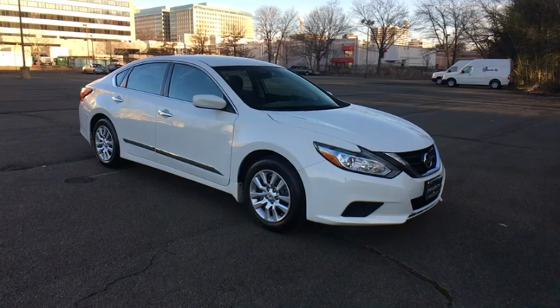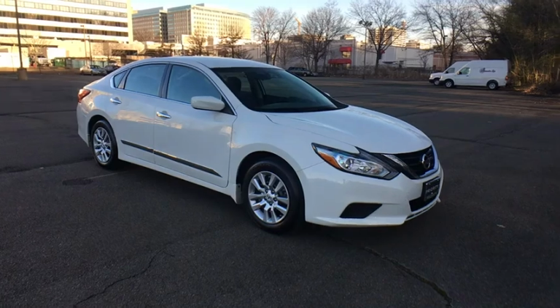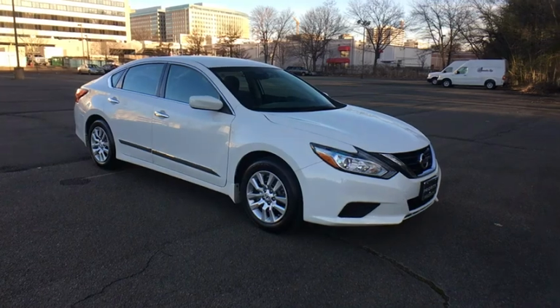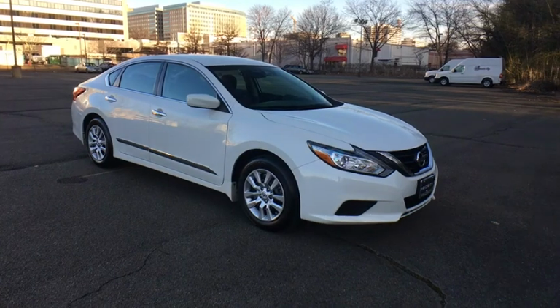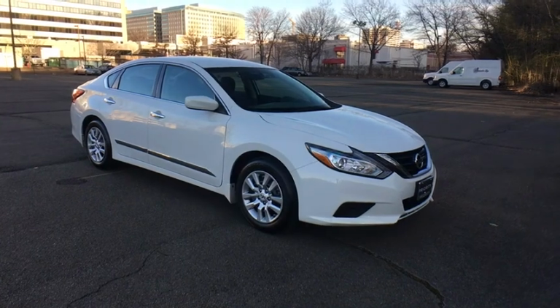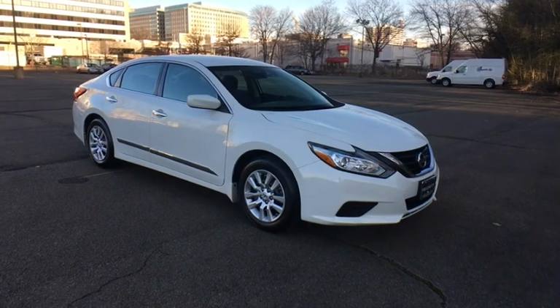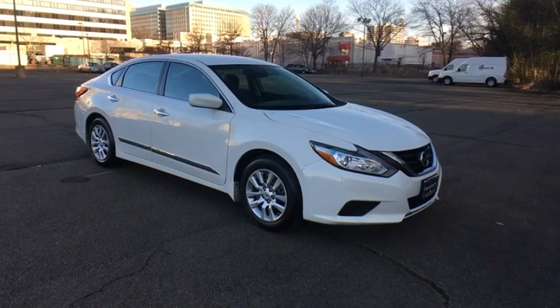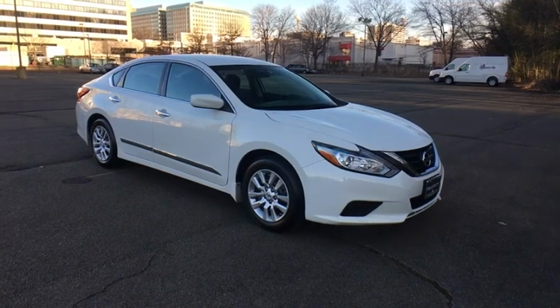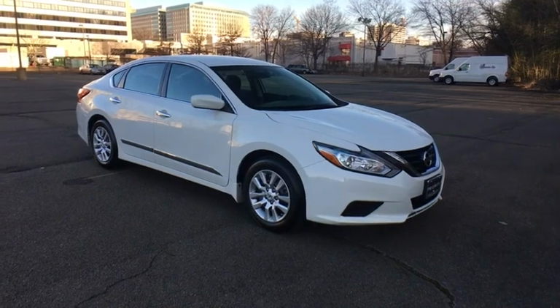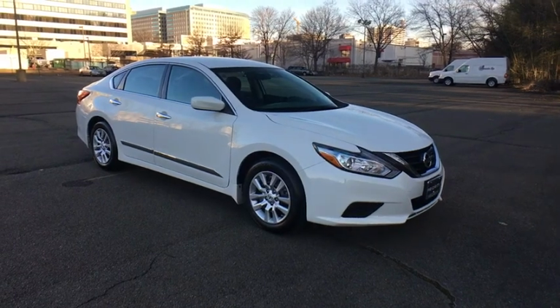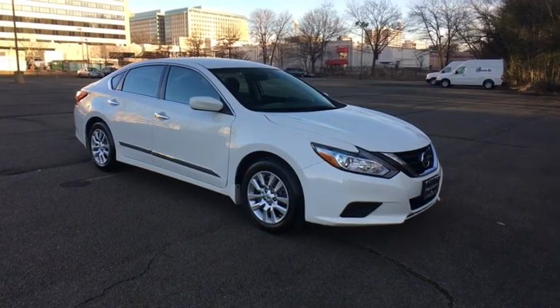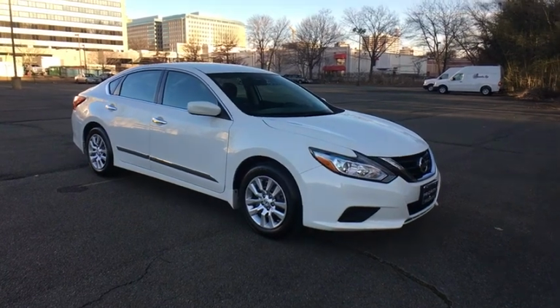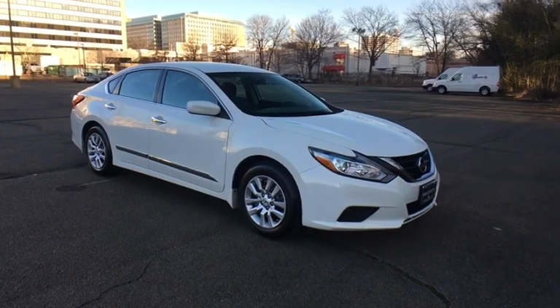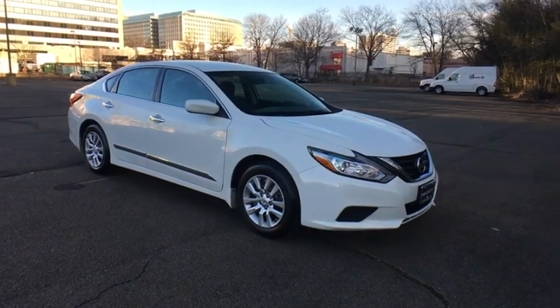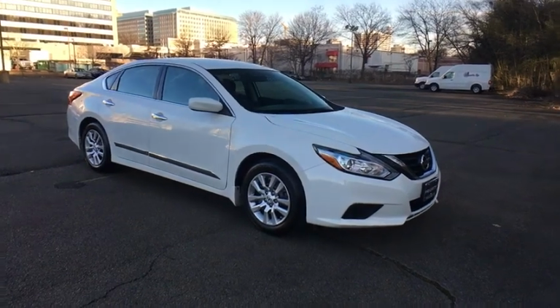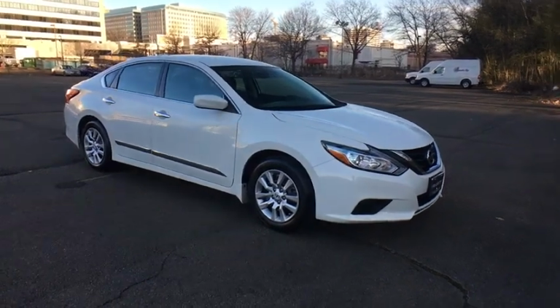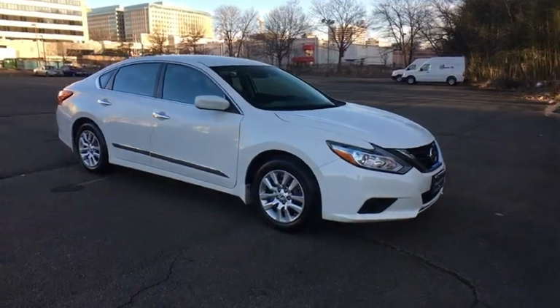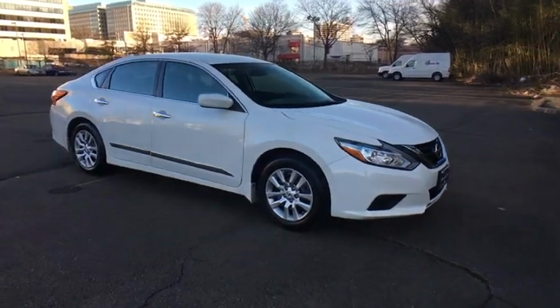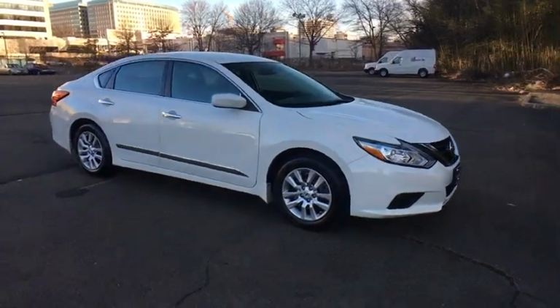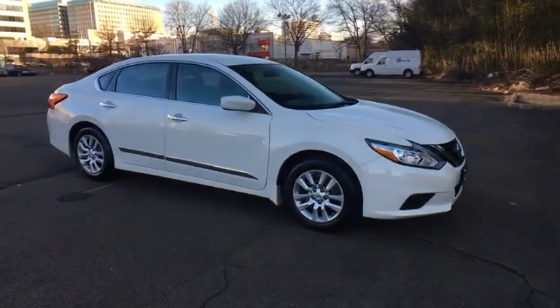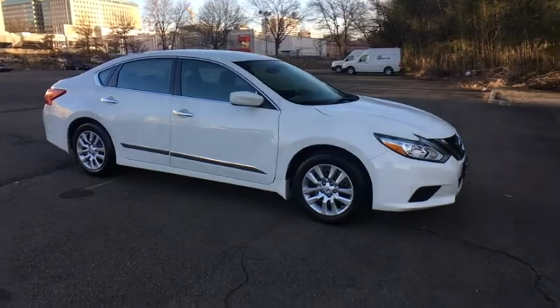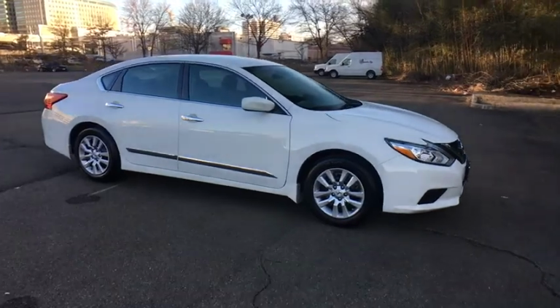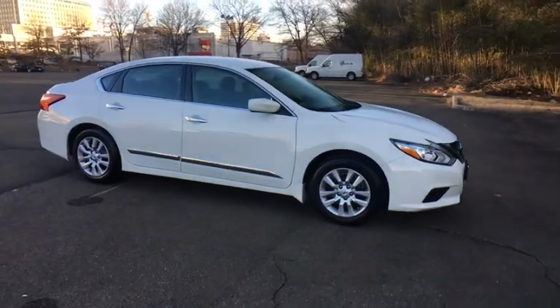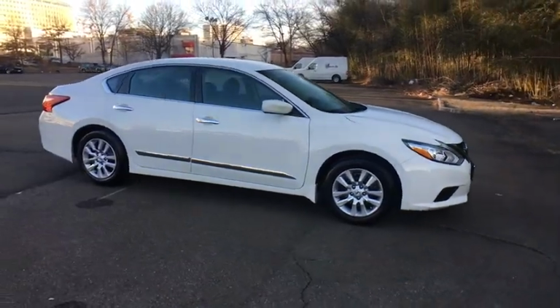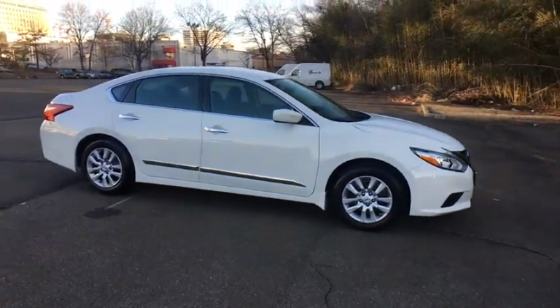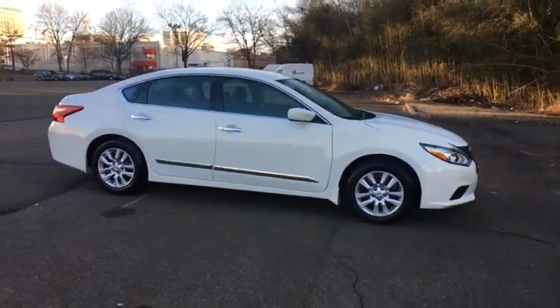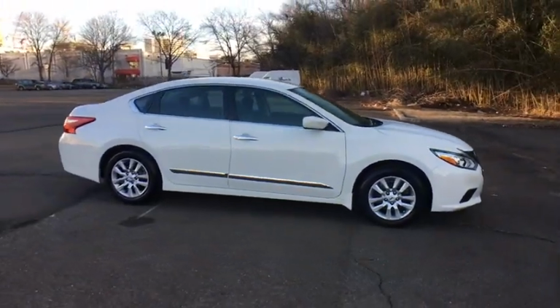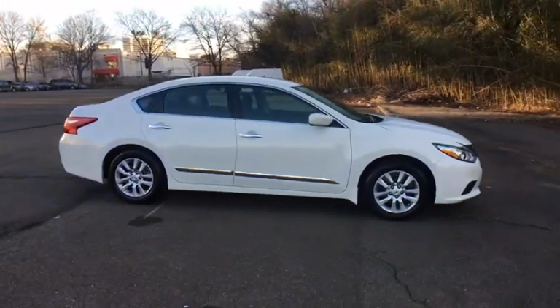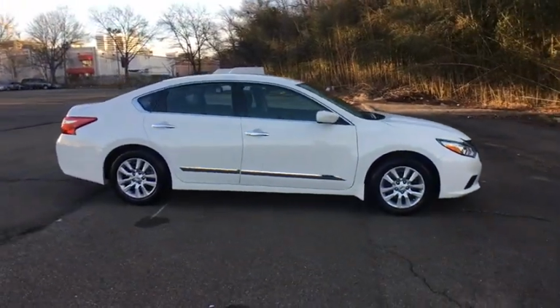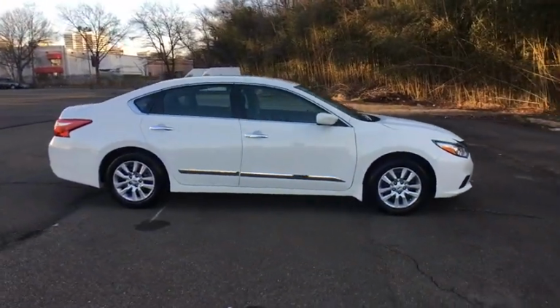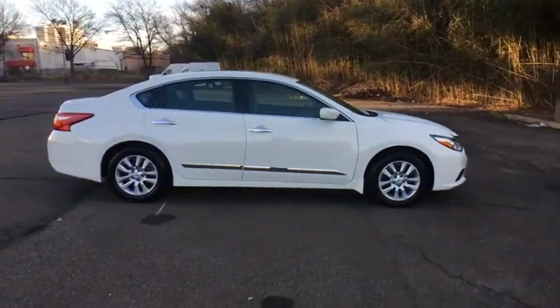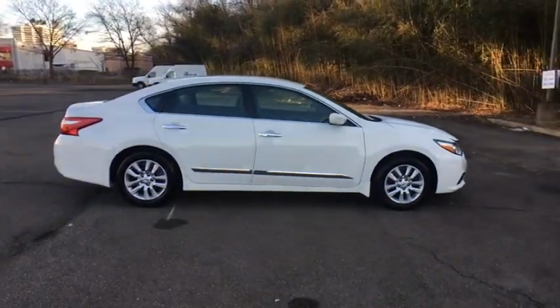The 2016 Nissan Altima. The Nissan Altima offers advanced features to make life easier, and most of the features come standard.